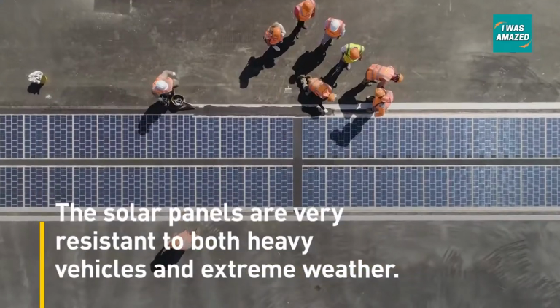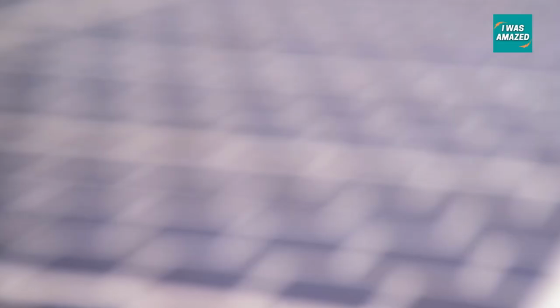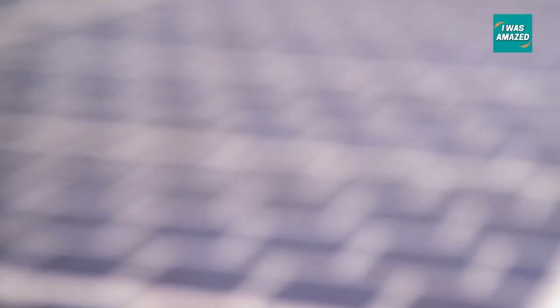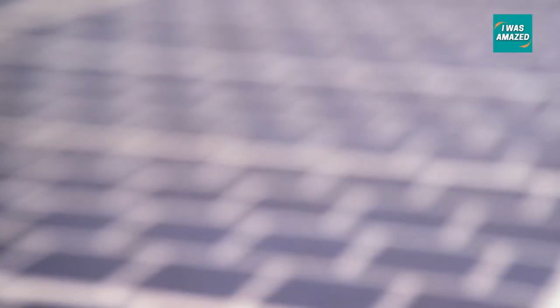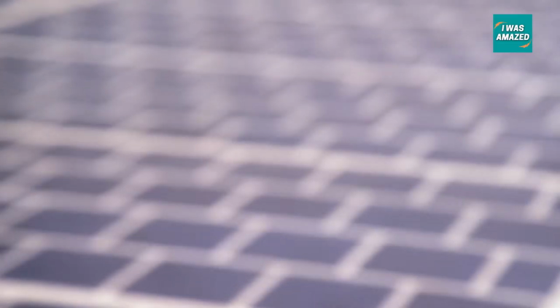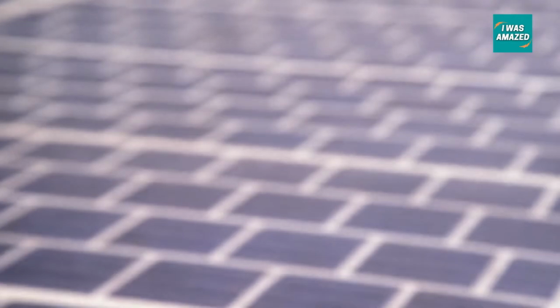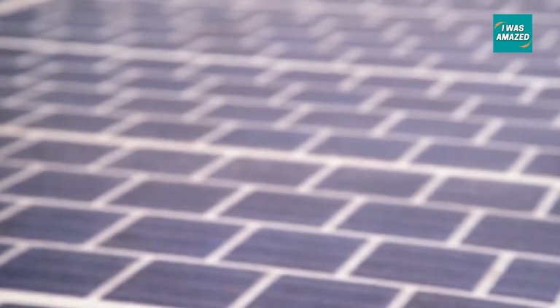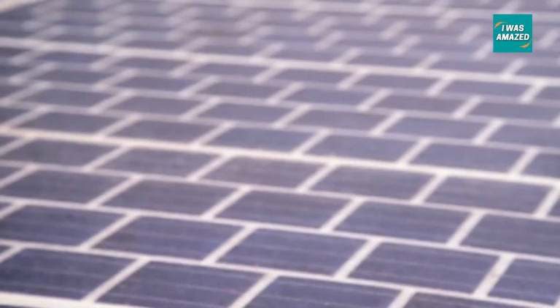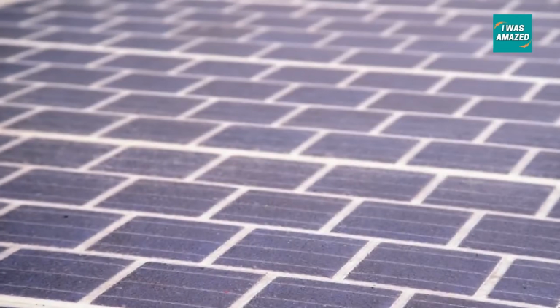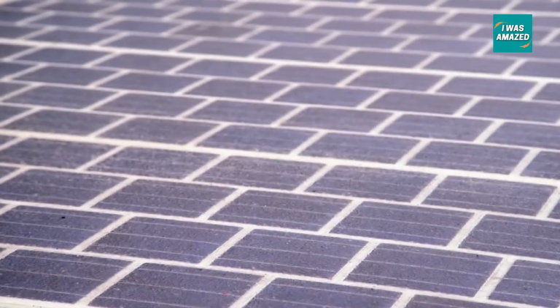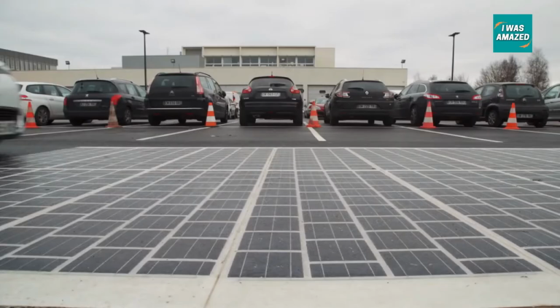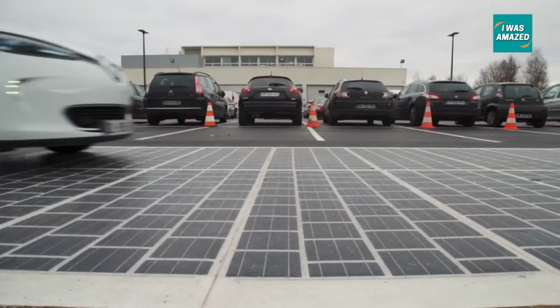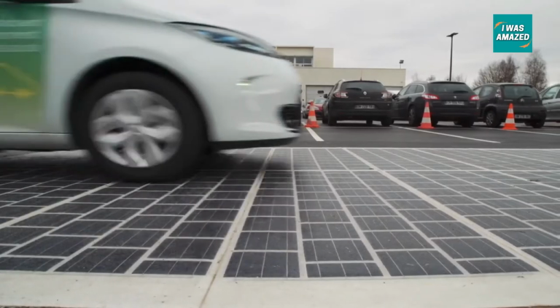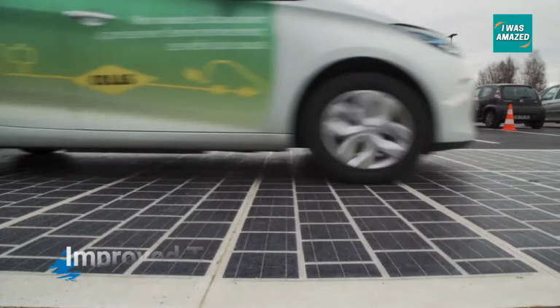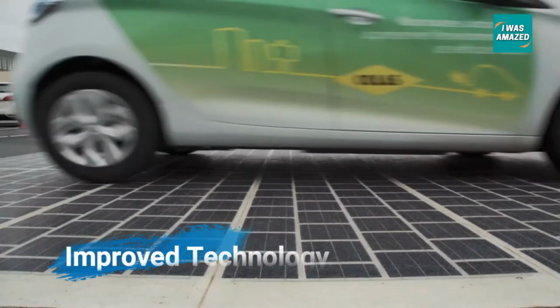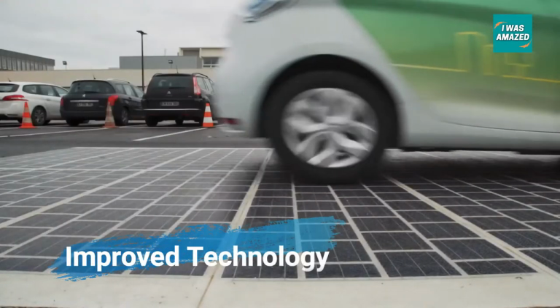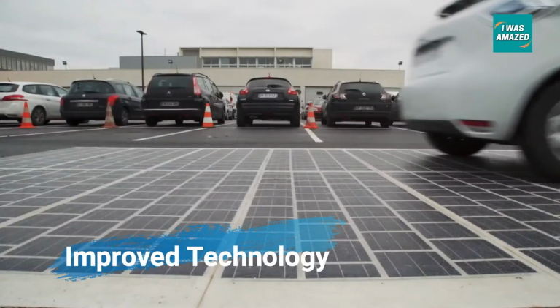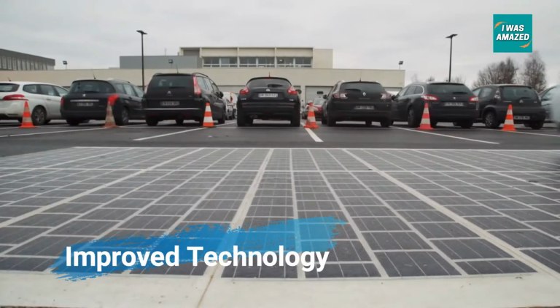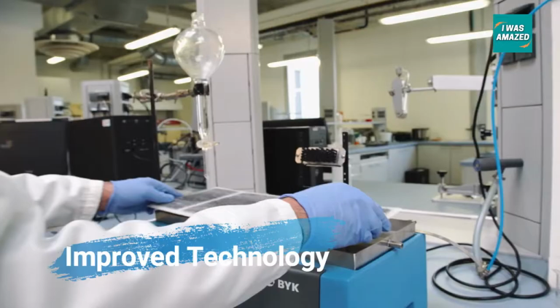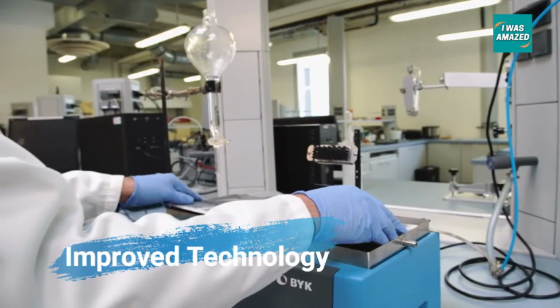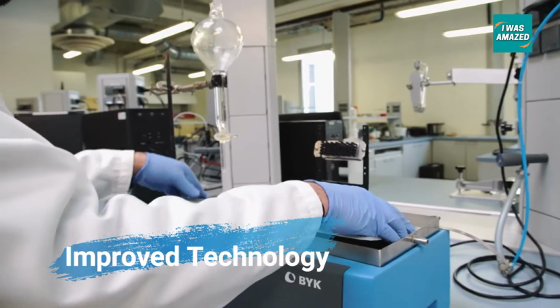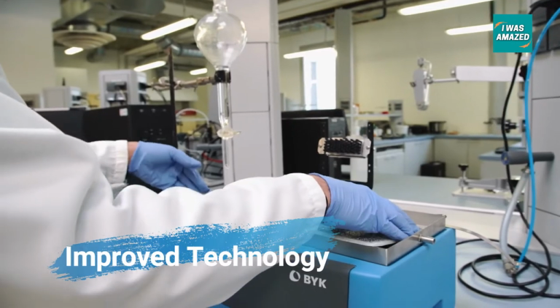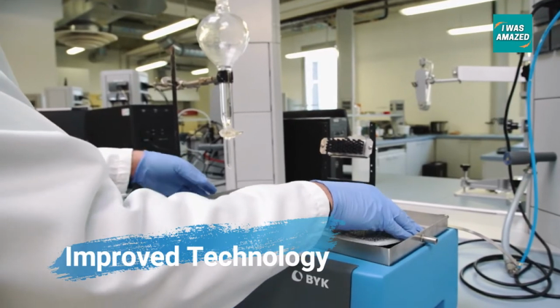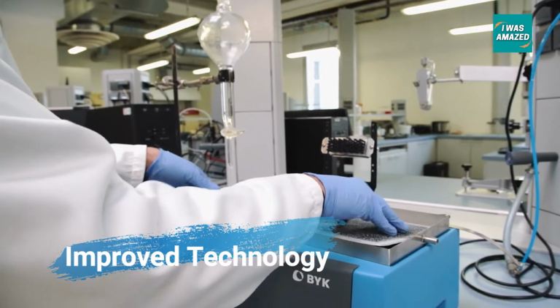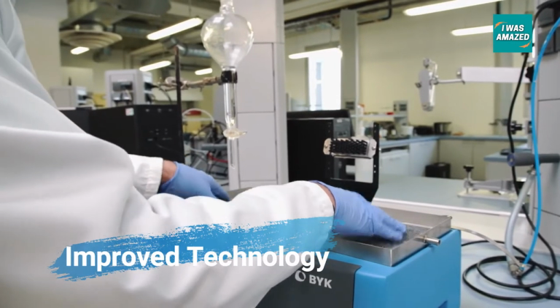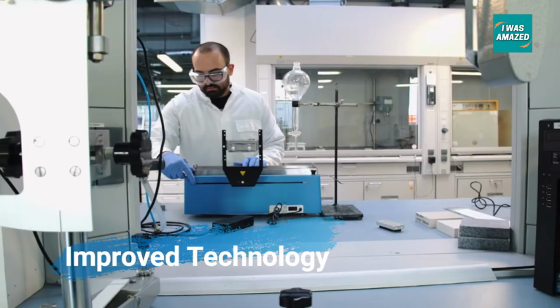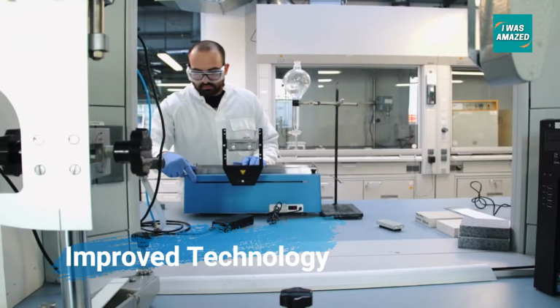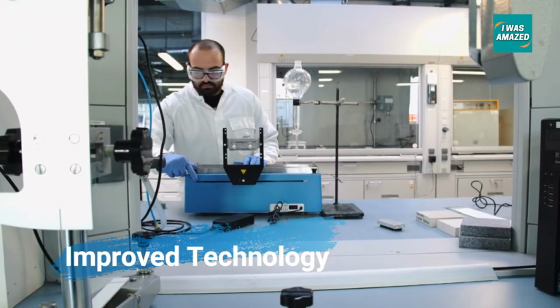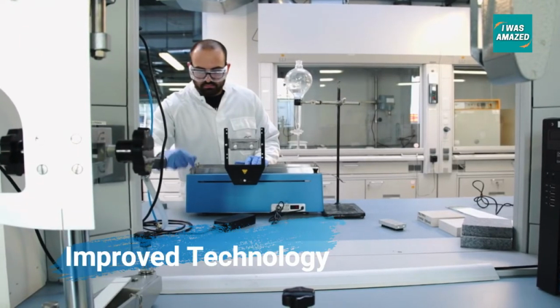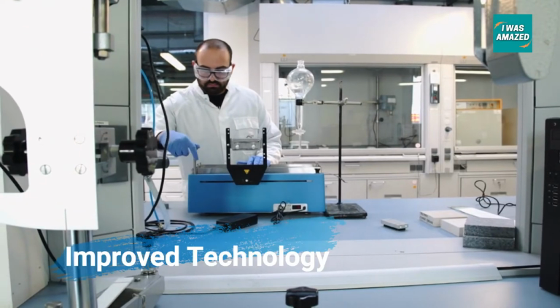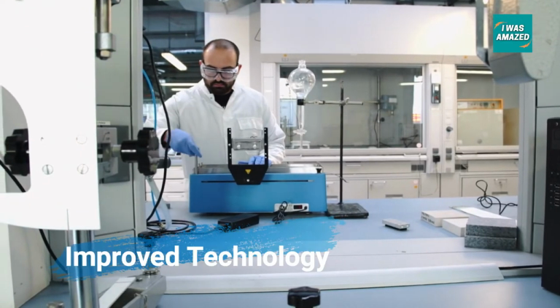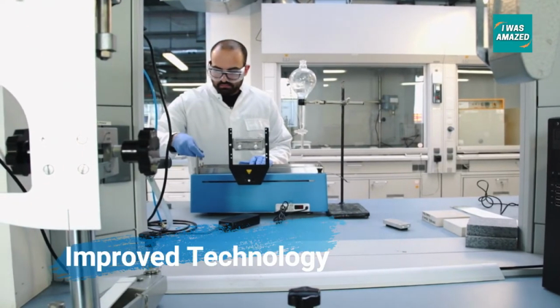While solar roadway technology has been theoretically possible for a while, interest in the idea has grown significantly over the past decade. This new interest is likely due to advancements in solar panel and battery technologies.